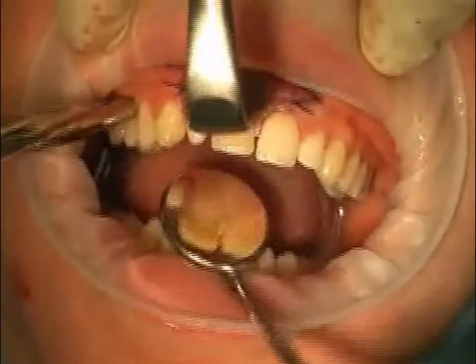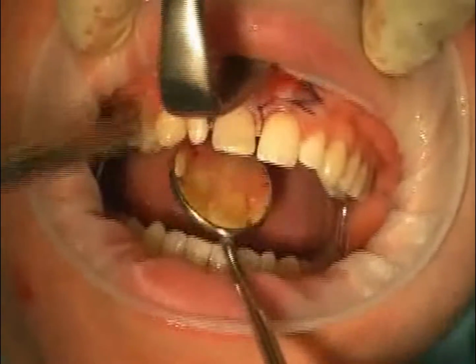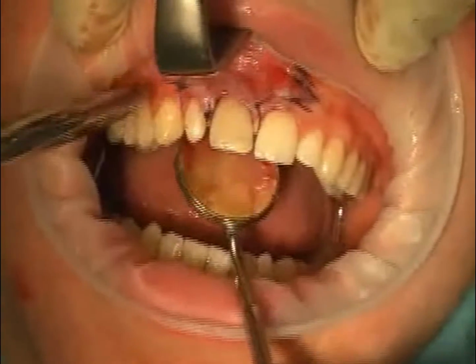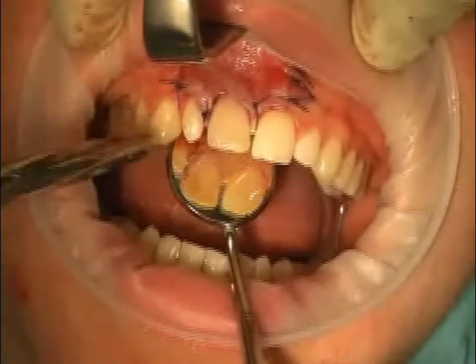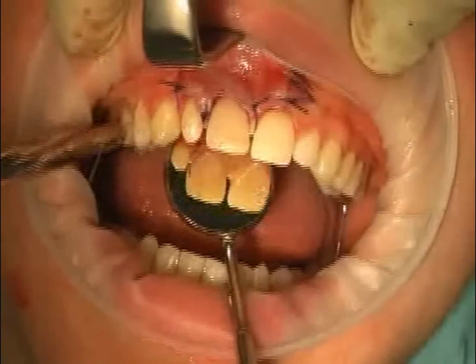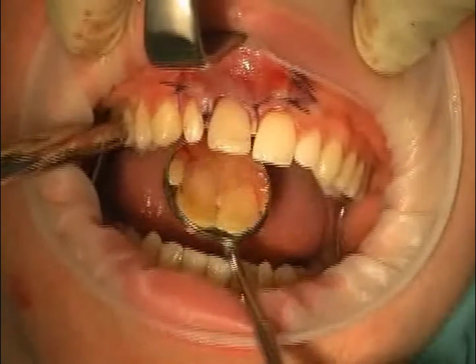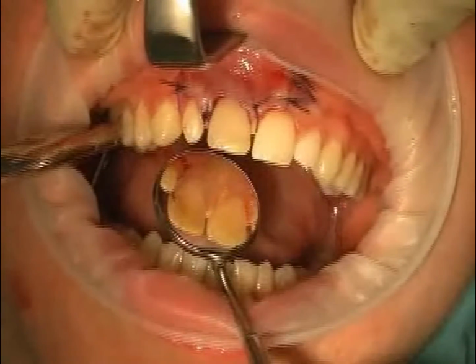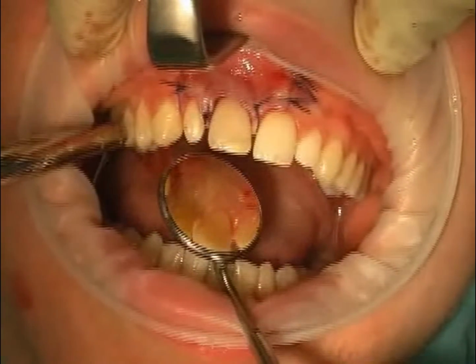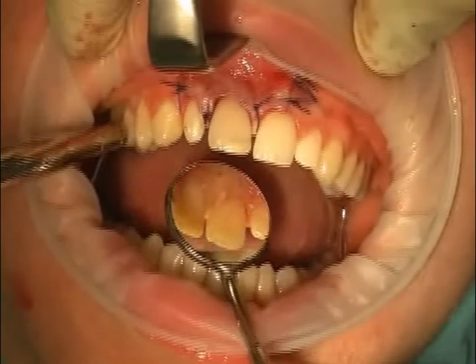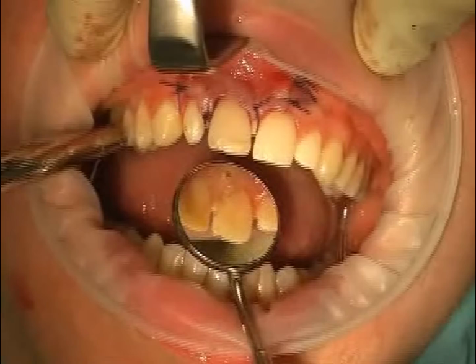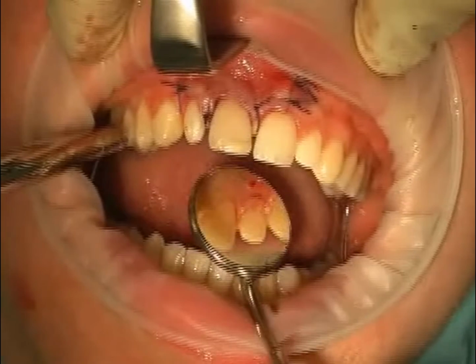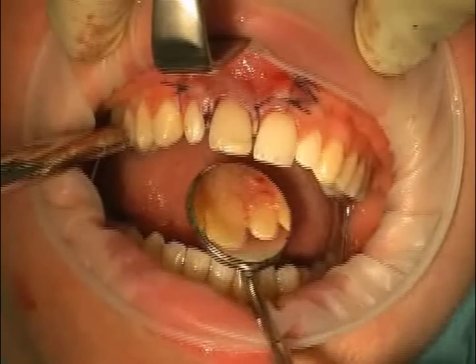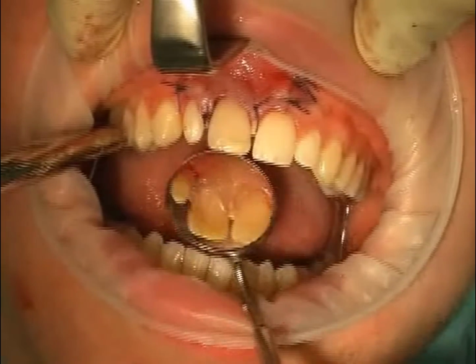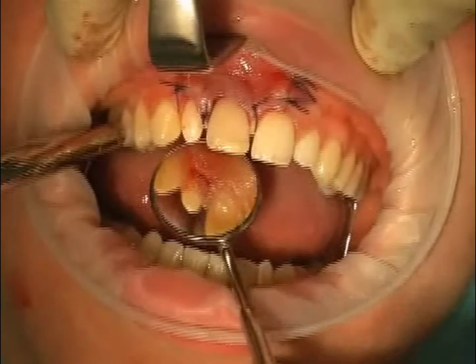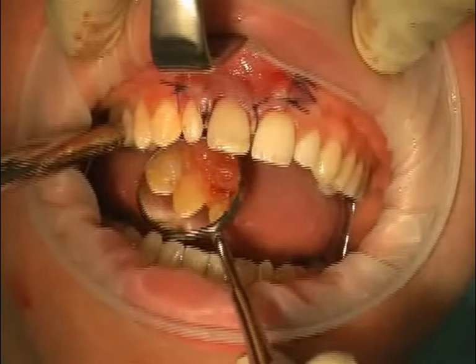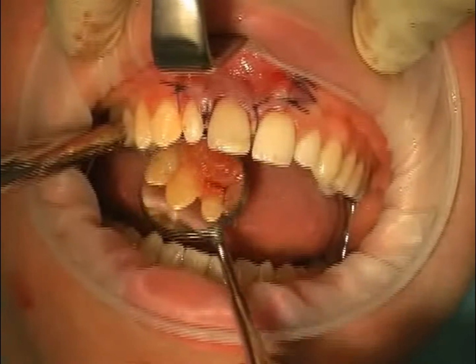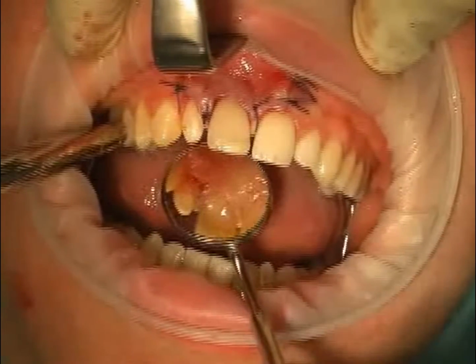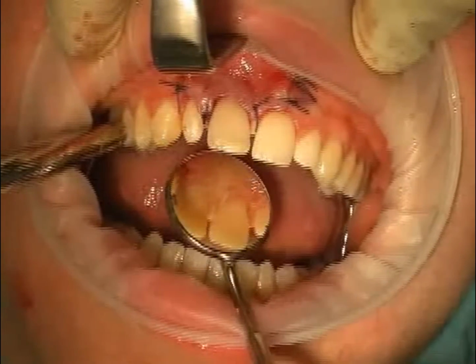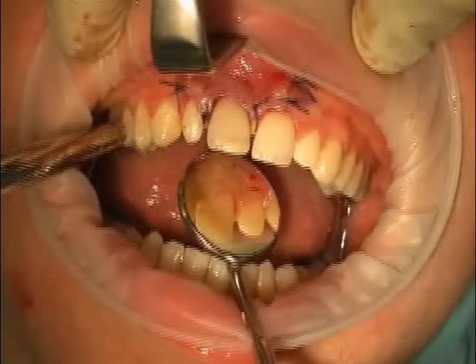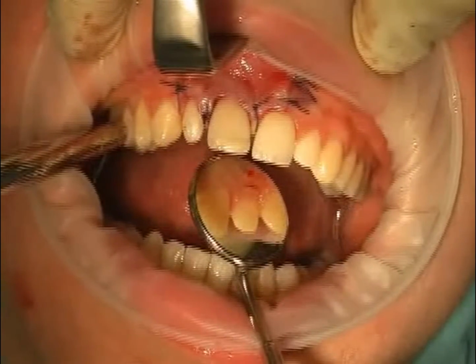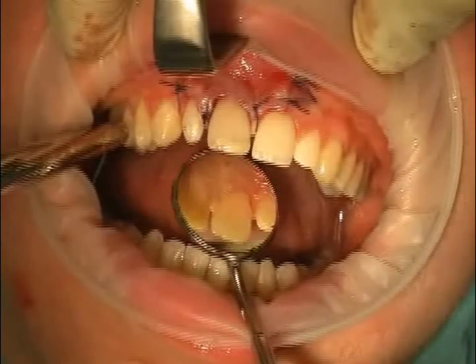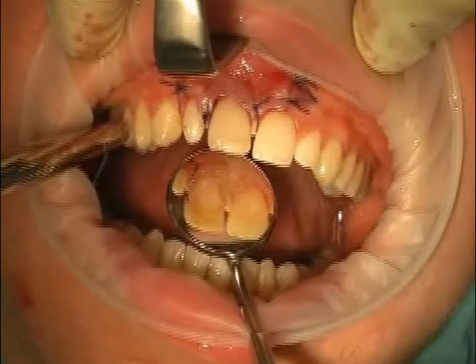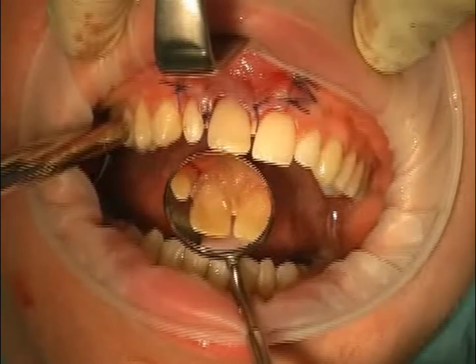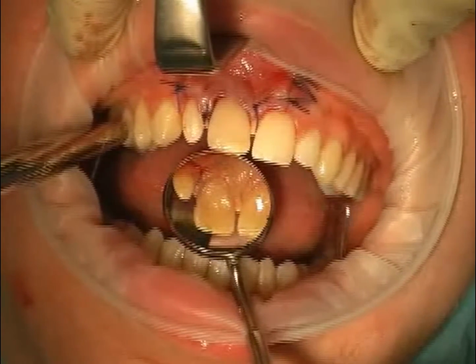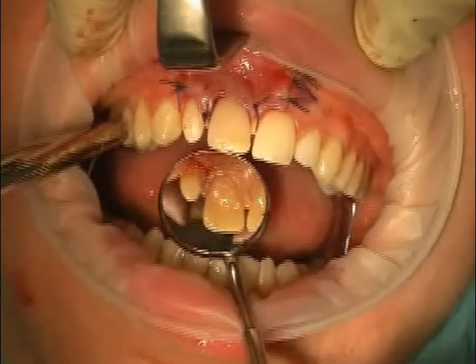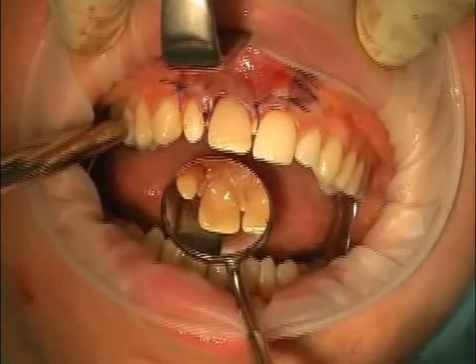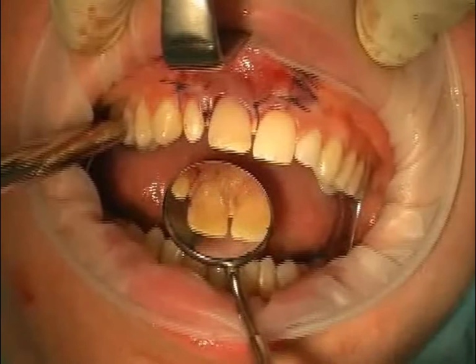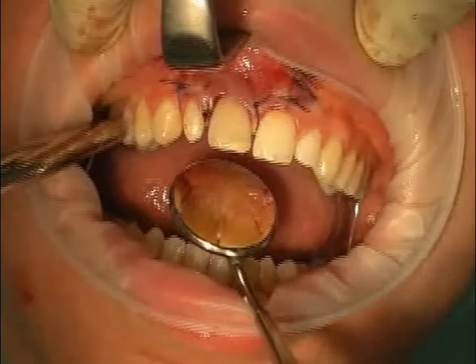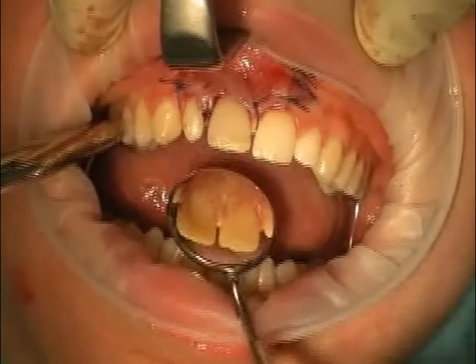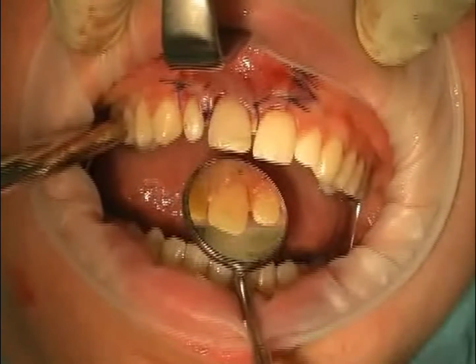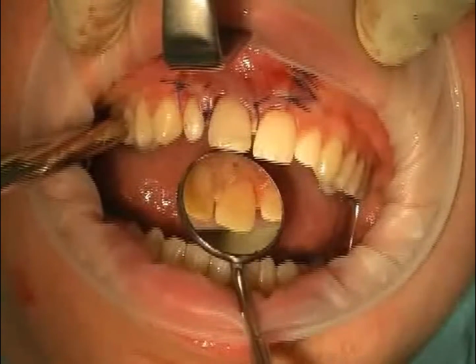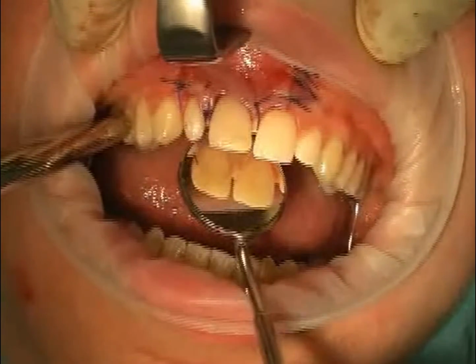Seam removal is done after a week and x-ray control is every six months. If everything was successful, bone will rebuild around the root tip. This is a root tip resection with an orthograde filling.